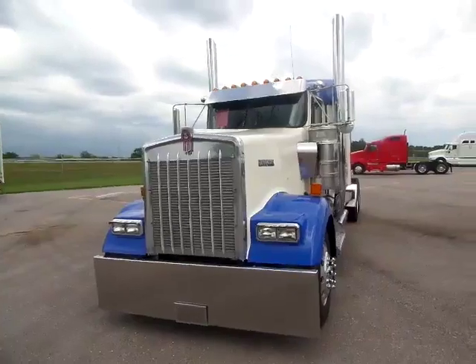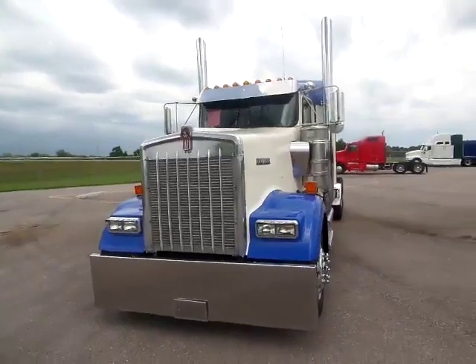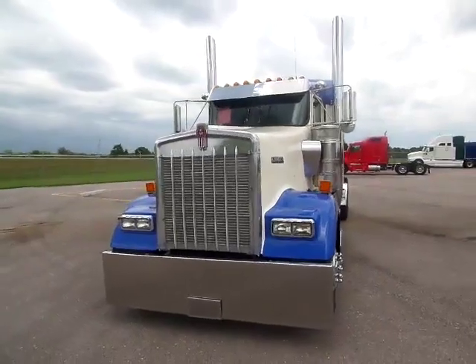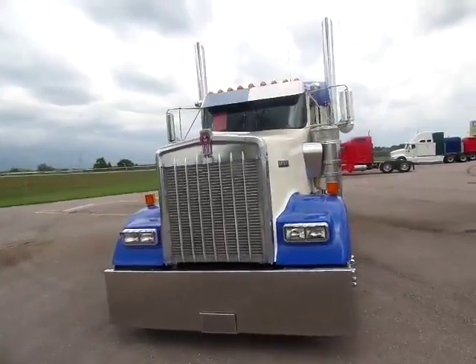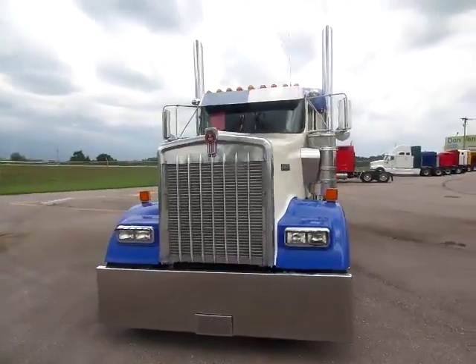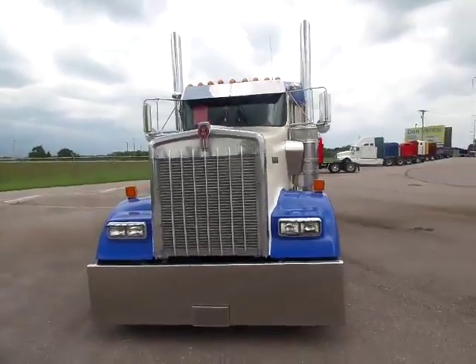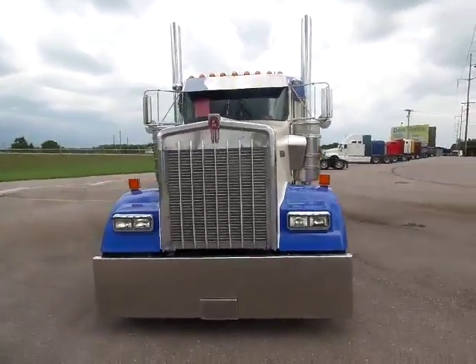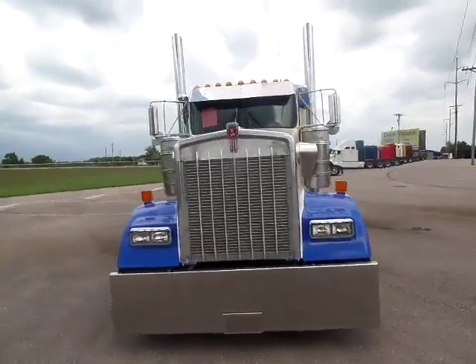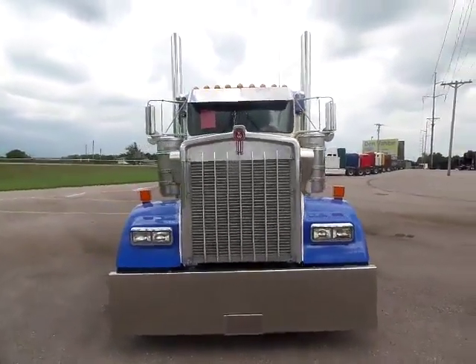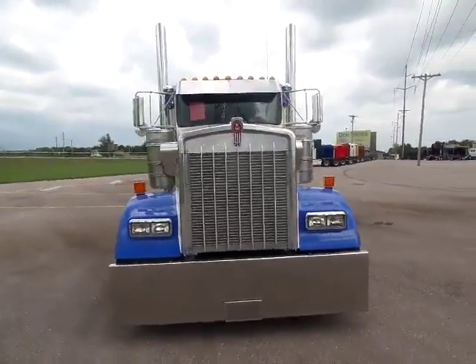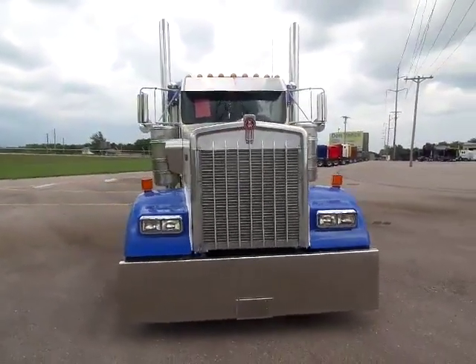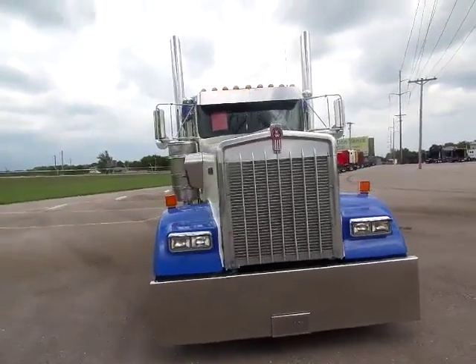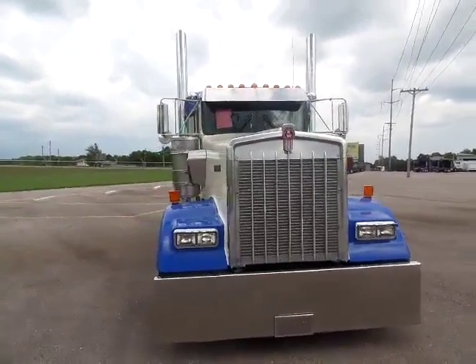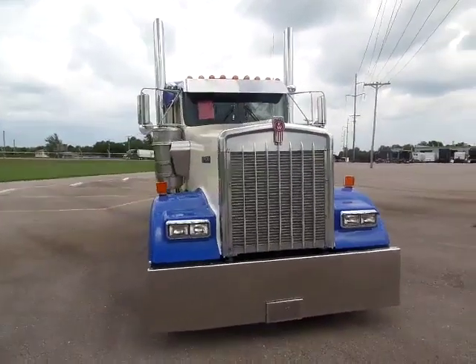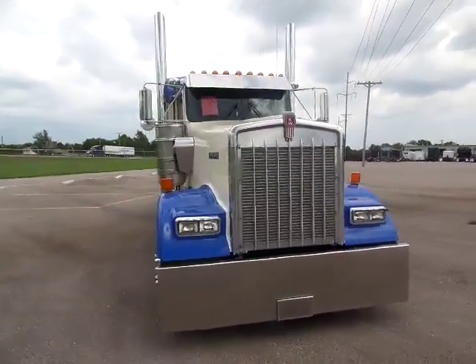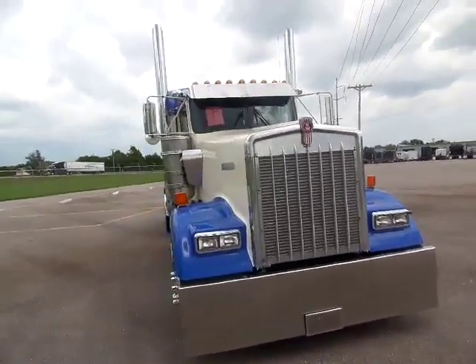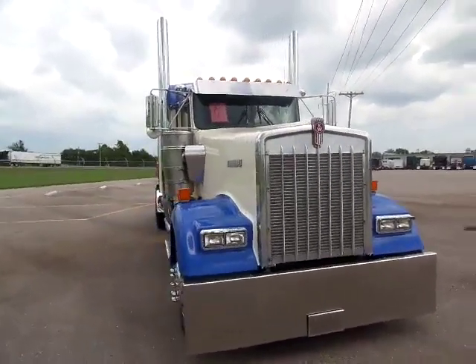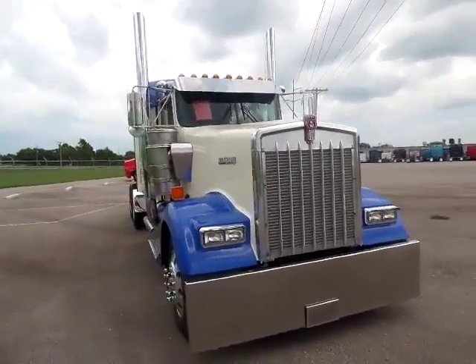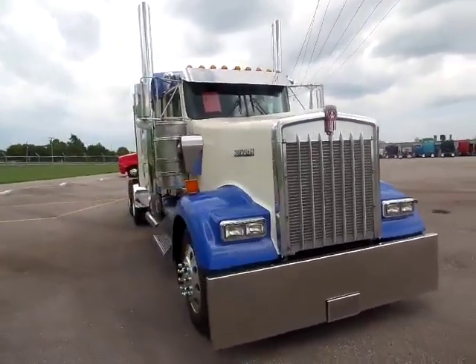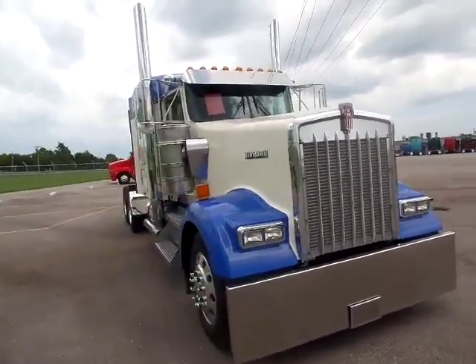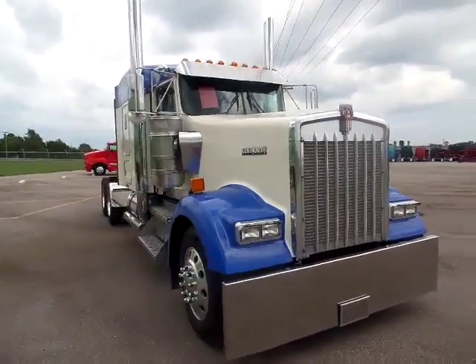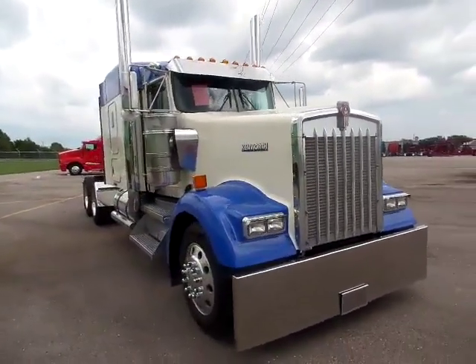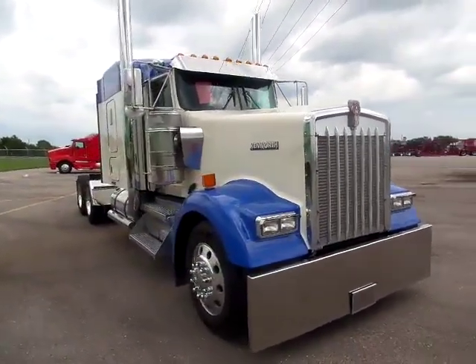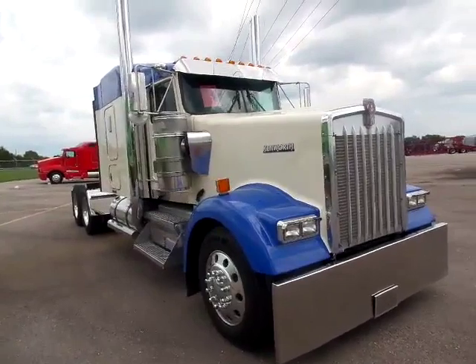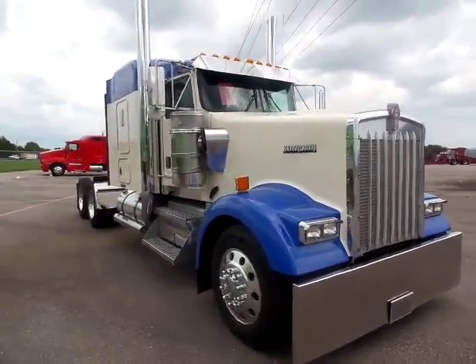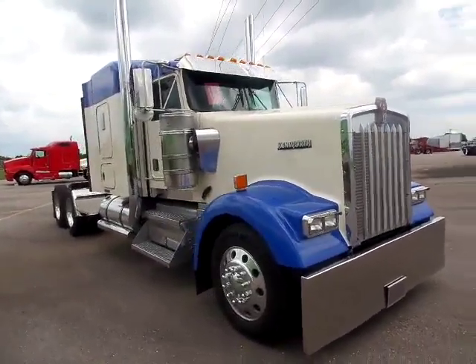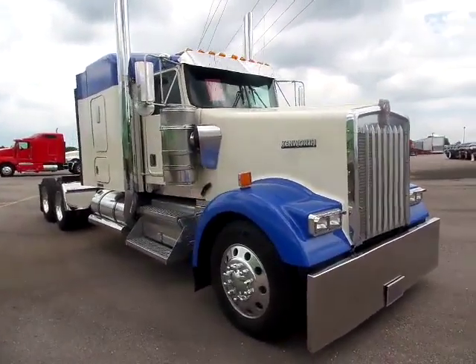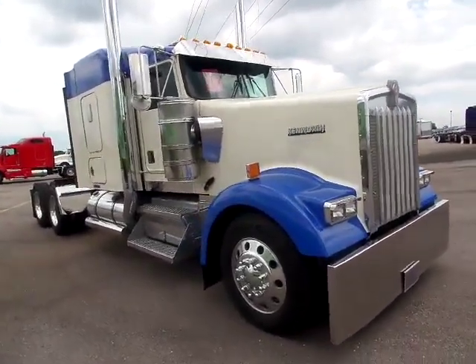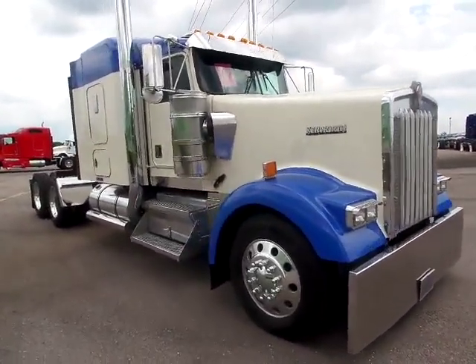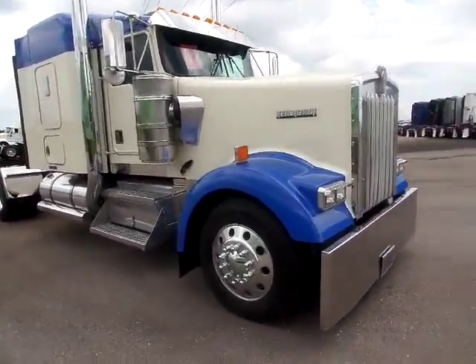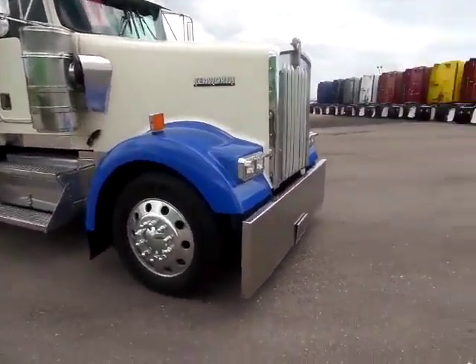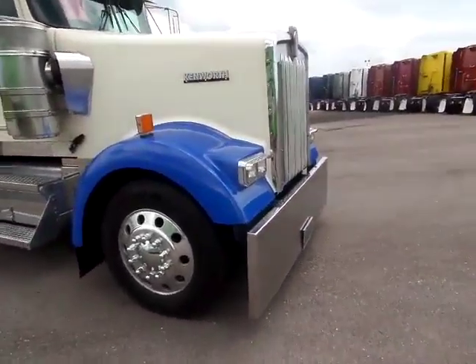All right guys, here we got QTS2008. It is a 2001 Kenworth W900. Got a 550 Cat, 13 speed, brand new paint on it.